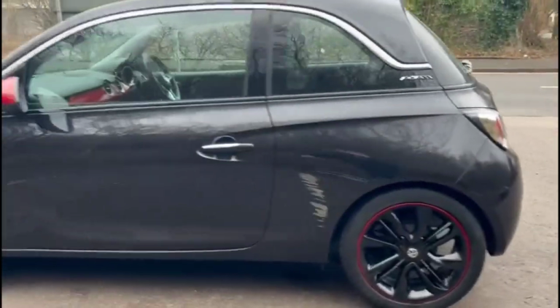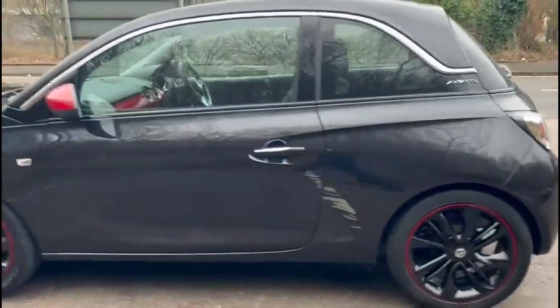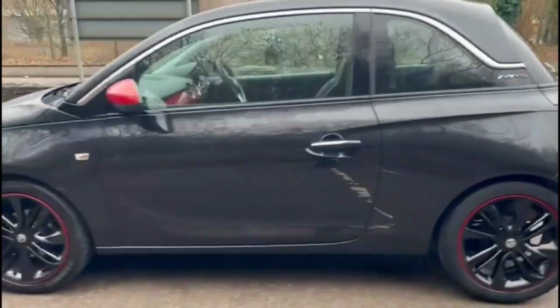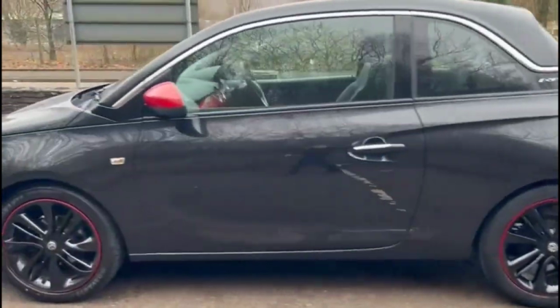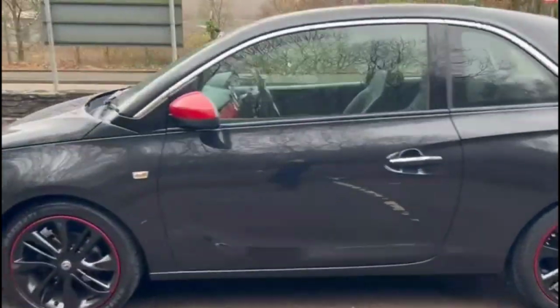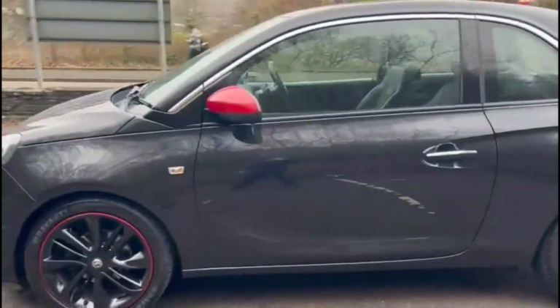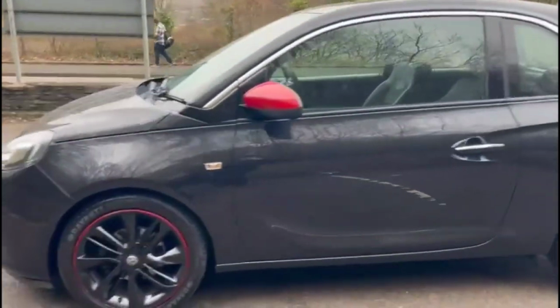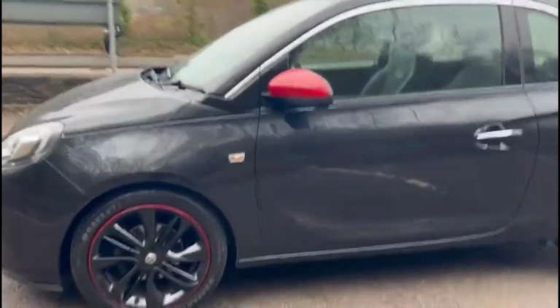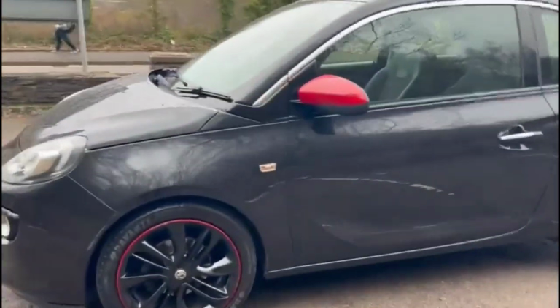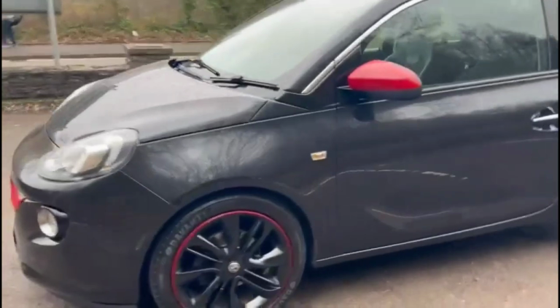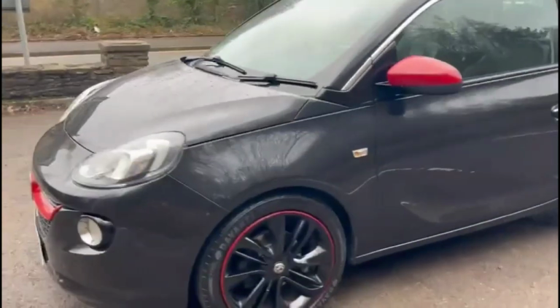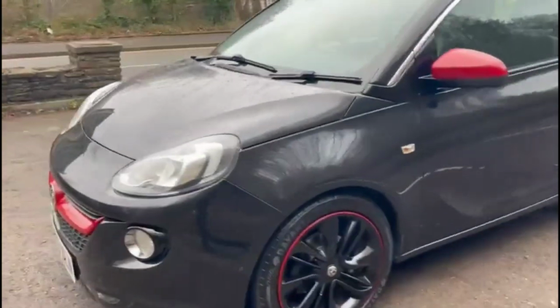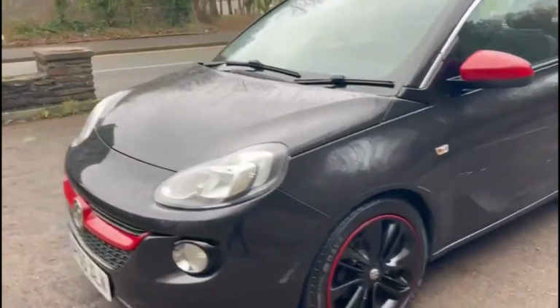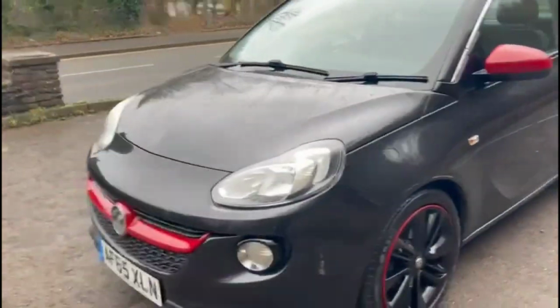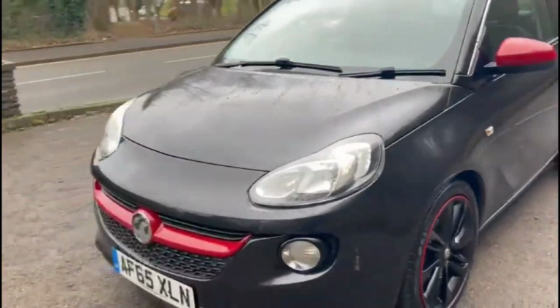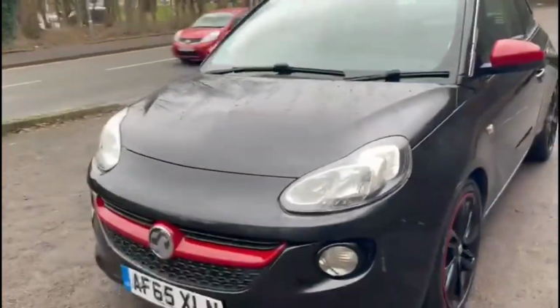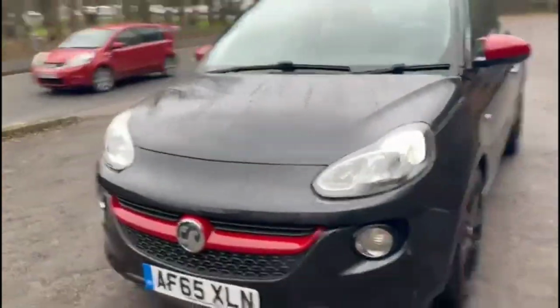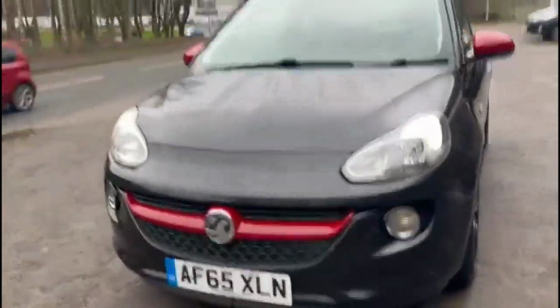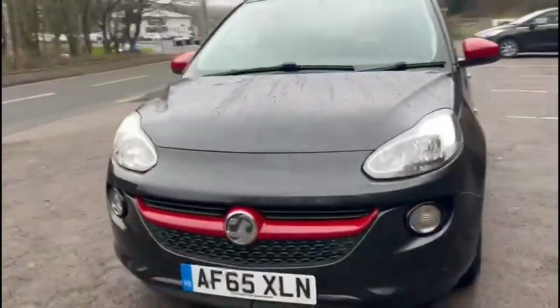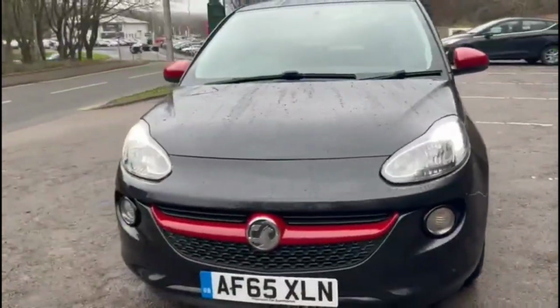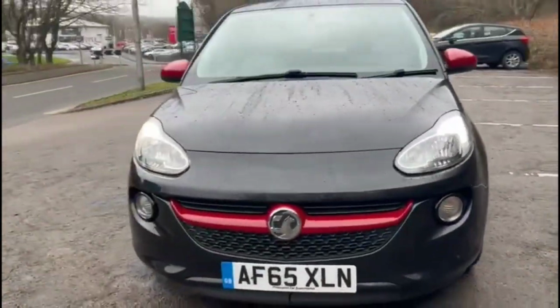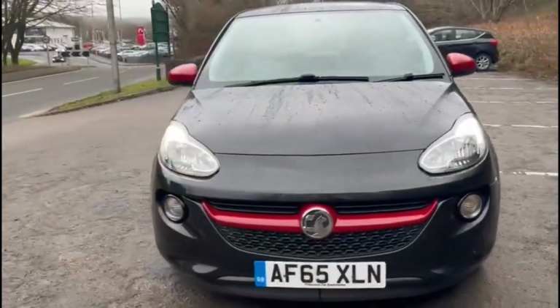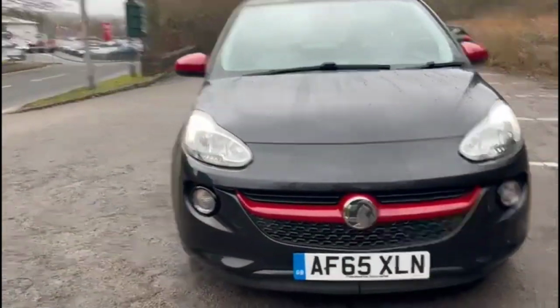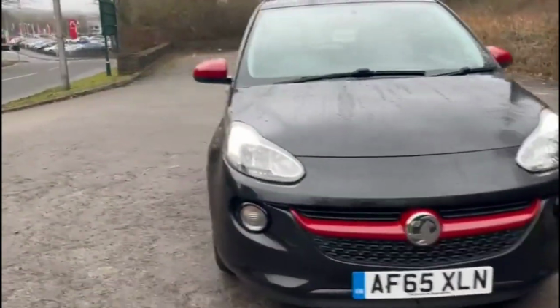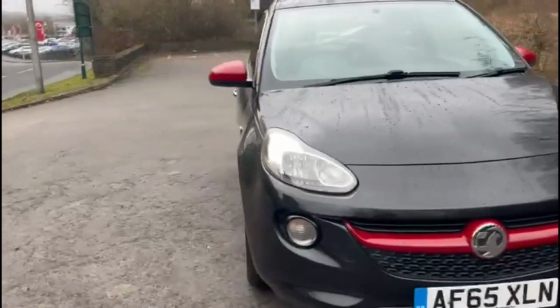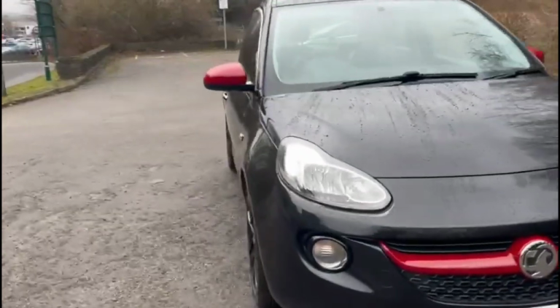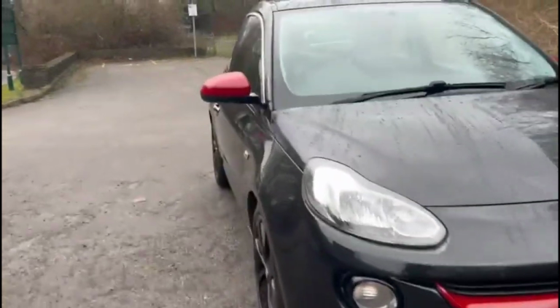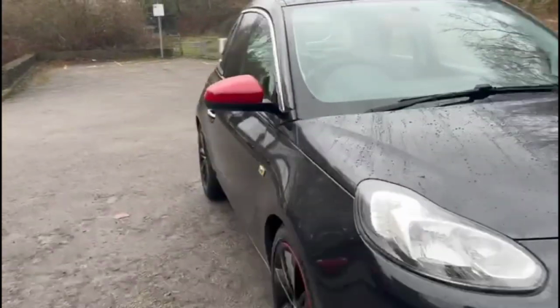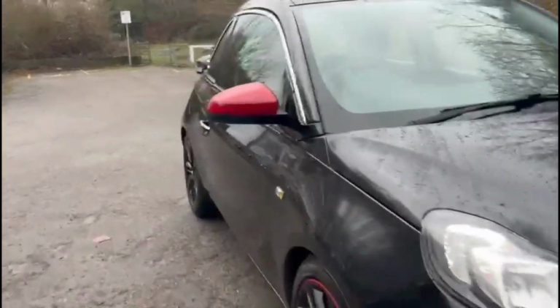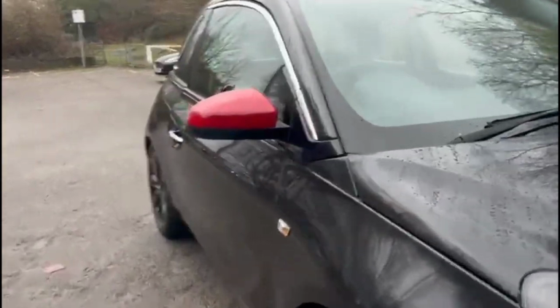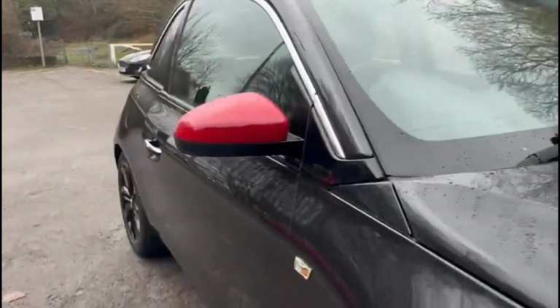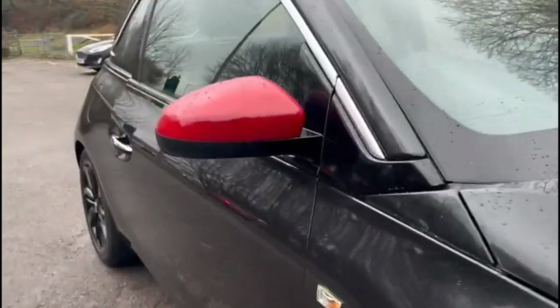Color-coded door handles plus contrasting red mirrors, a red grille bar and daytime running lights, and stylish 17-inch alloy wheels.